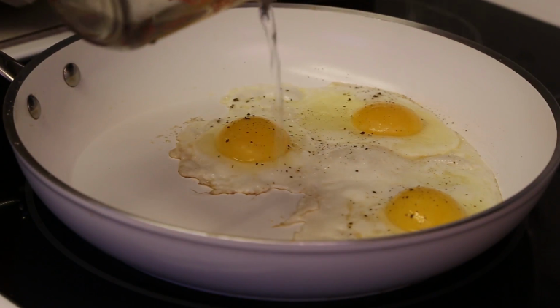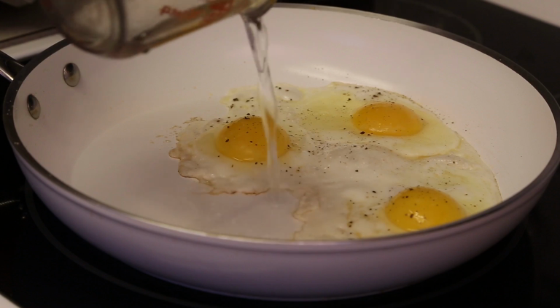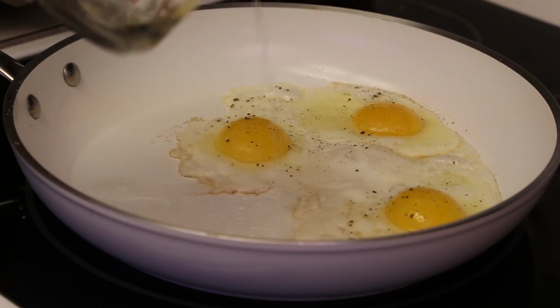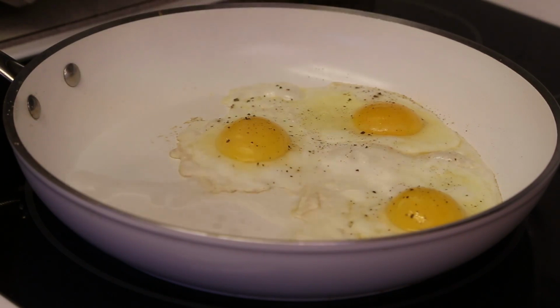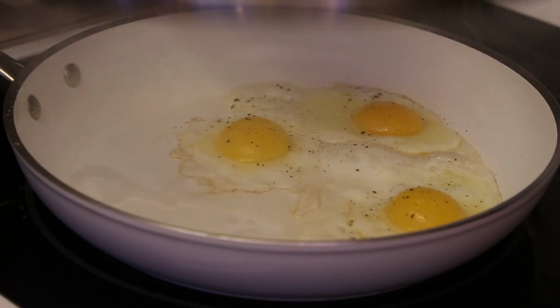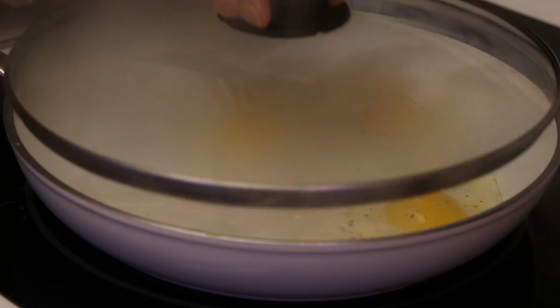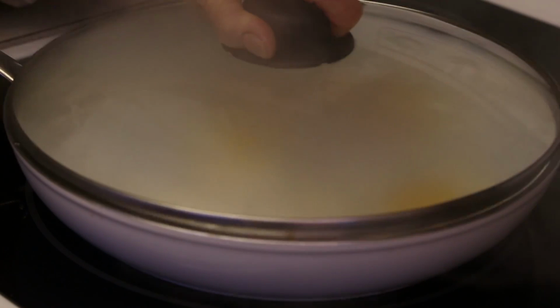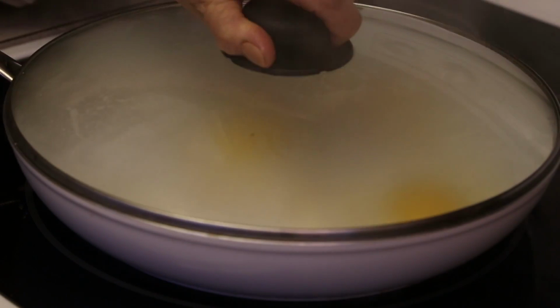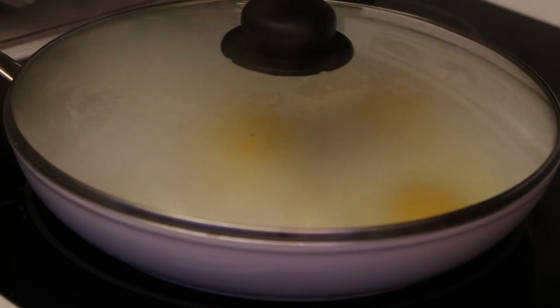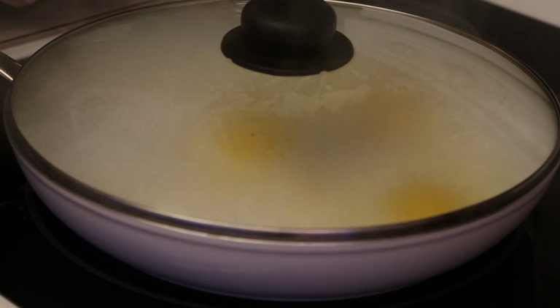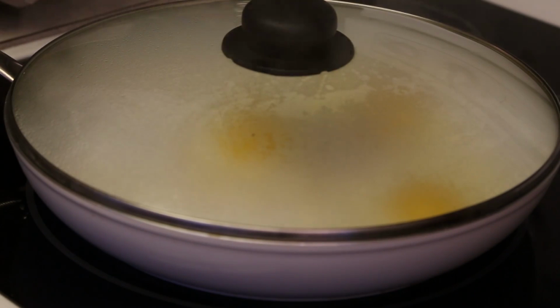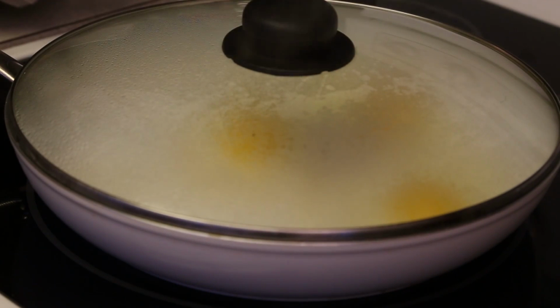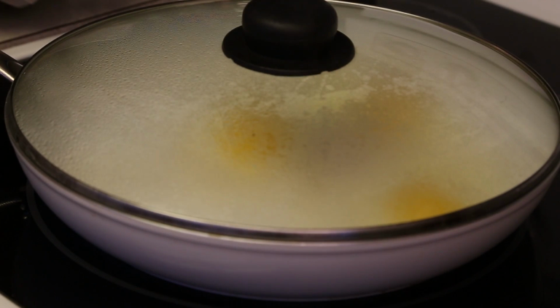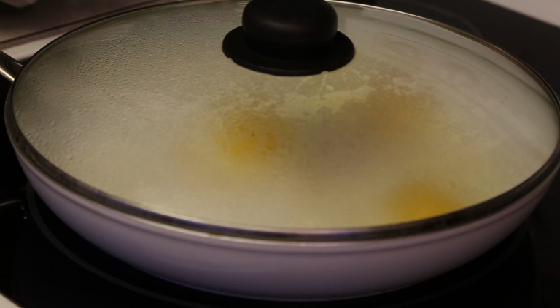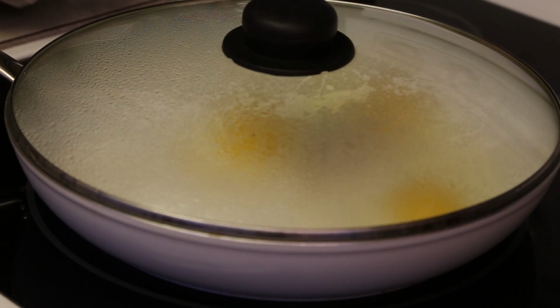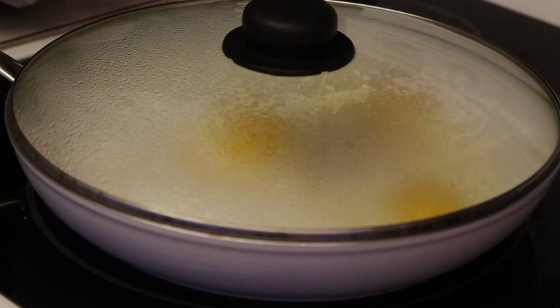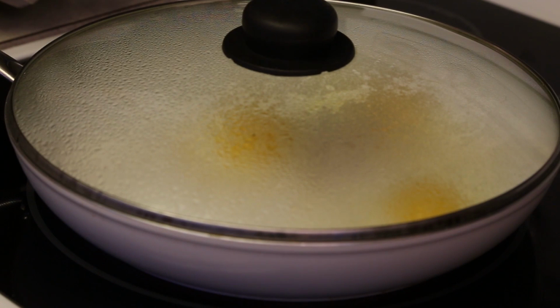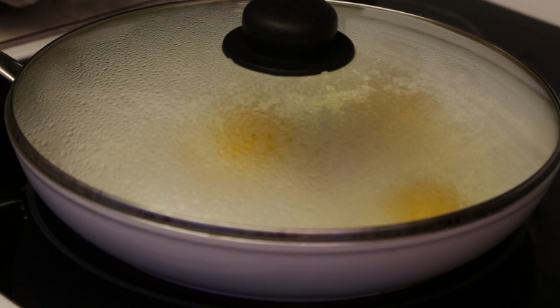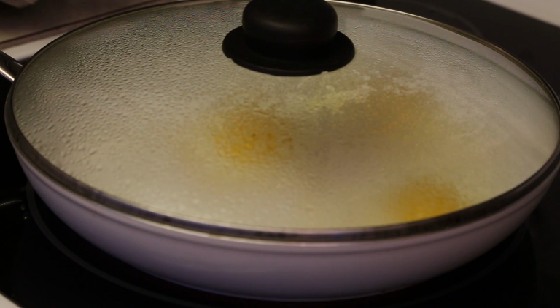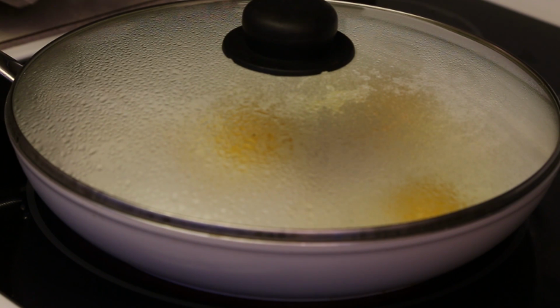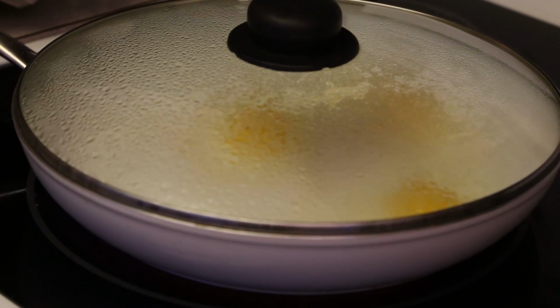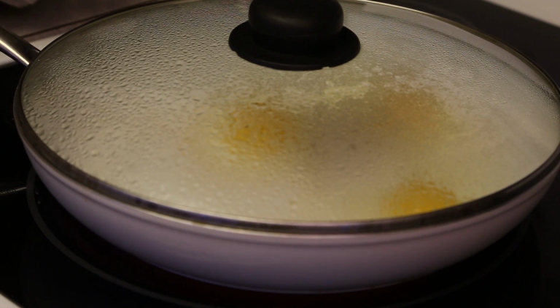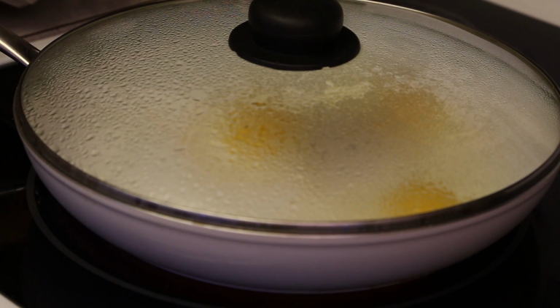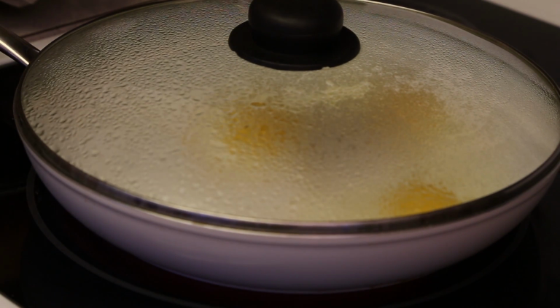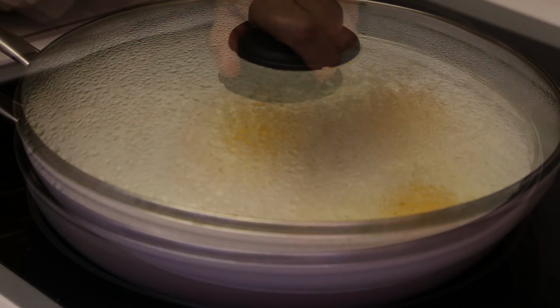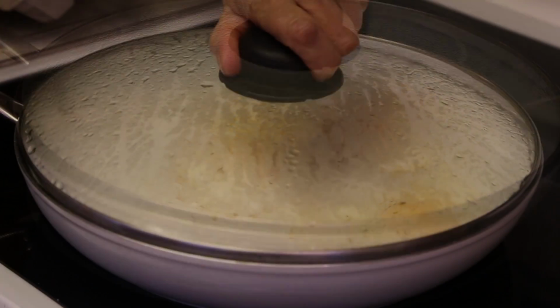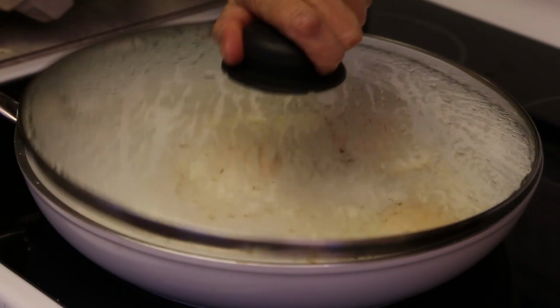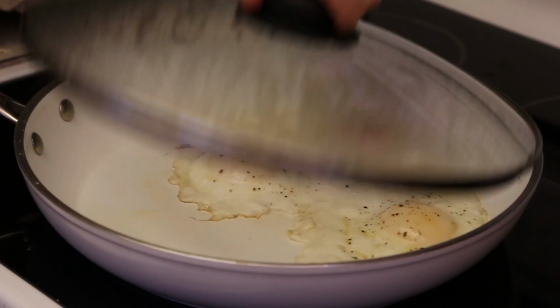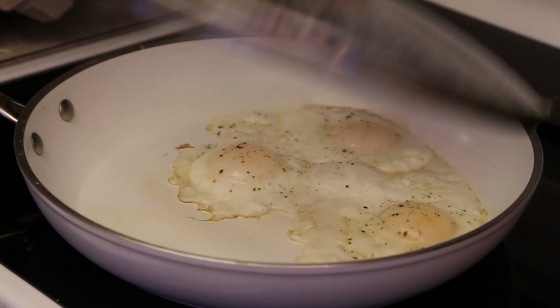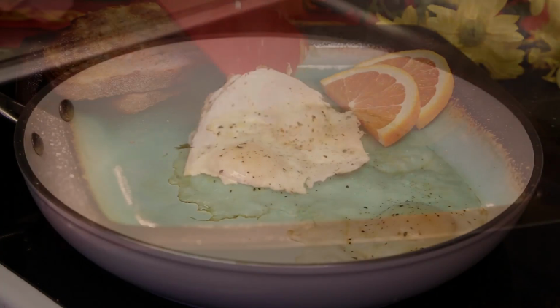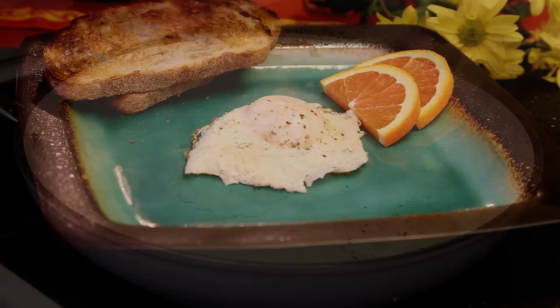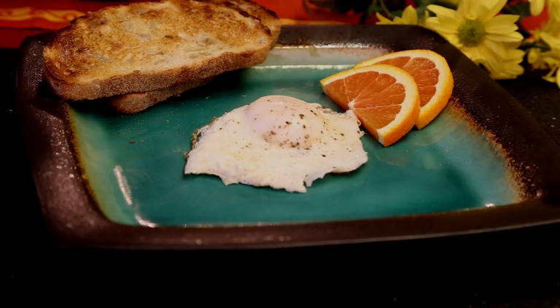At this point add 1 tablespoon of water and cover with a lid to capture the steam. Cook for 2-3 minutes depending on if you like a soft or hard yolk. It's ready when there's a thin layer formed over the yolk.